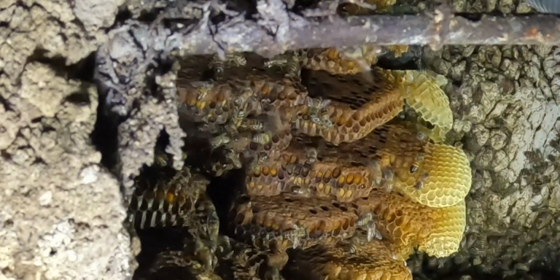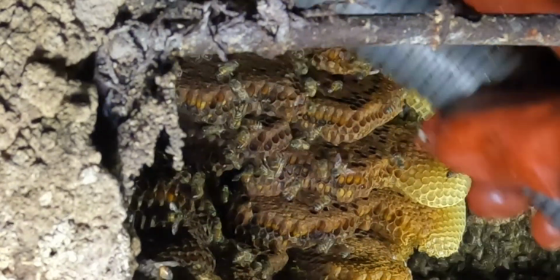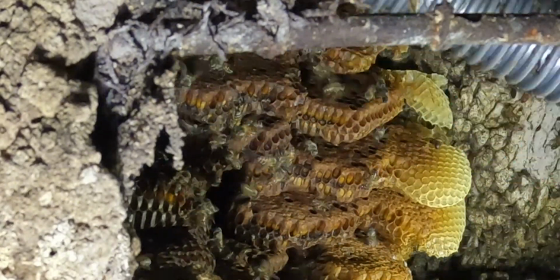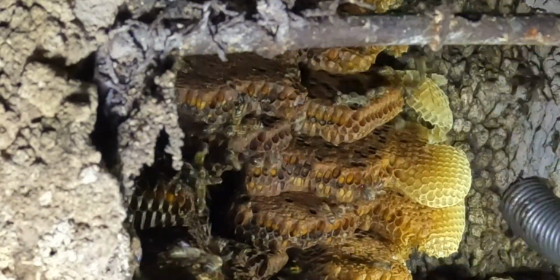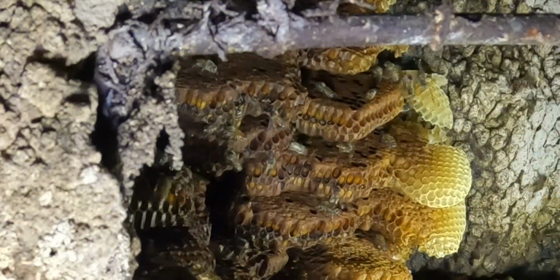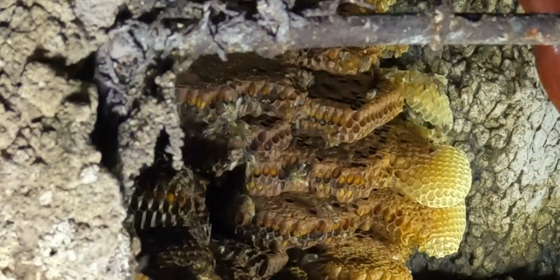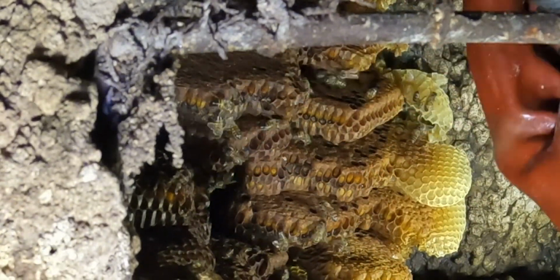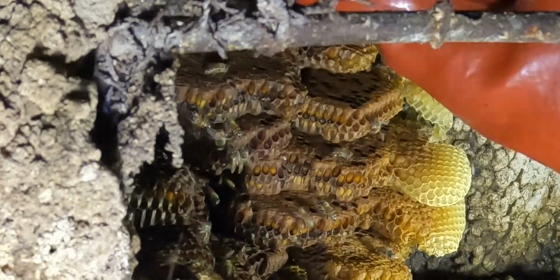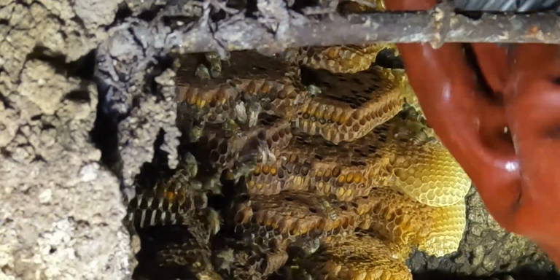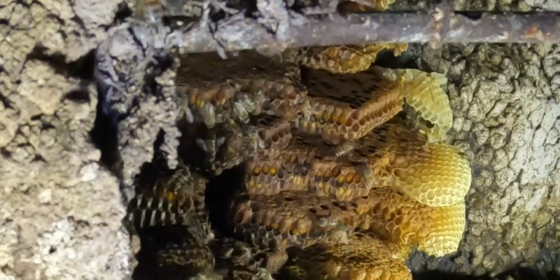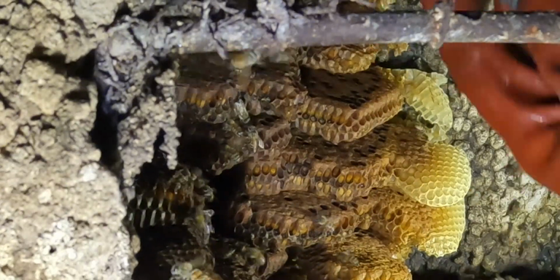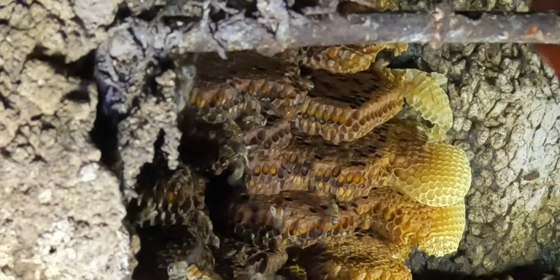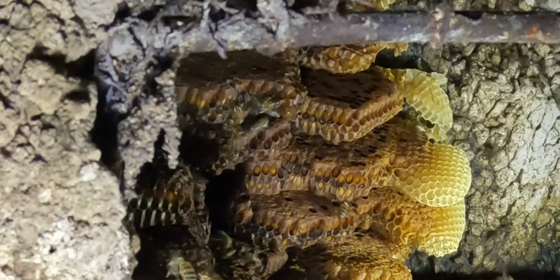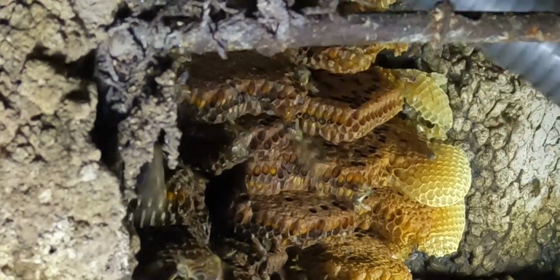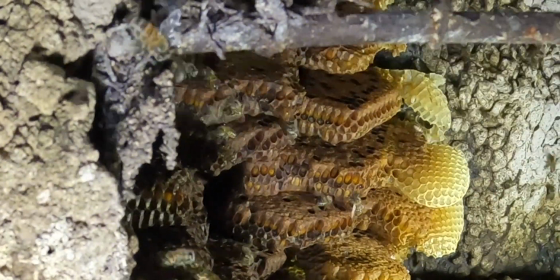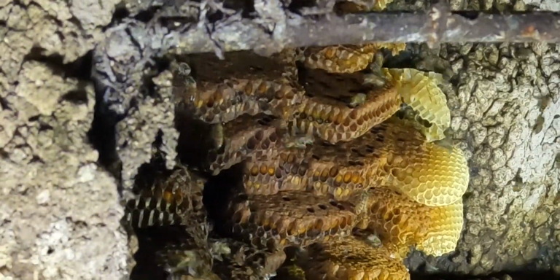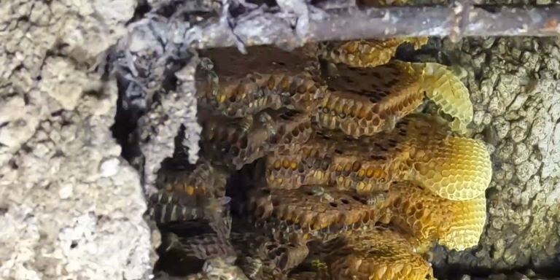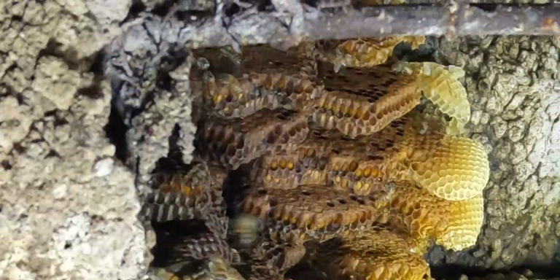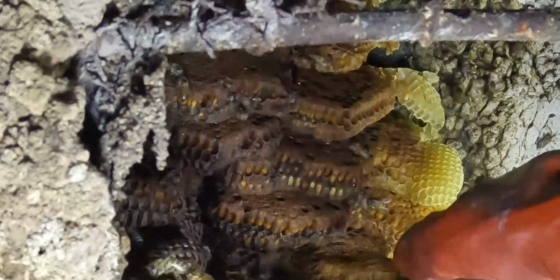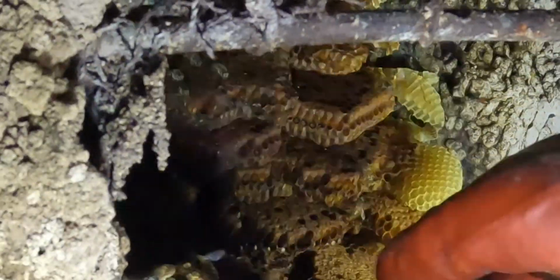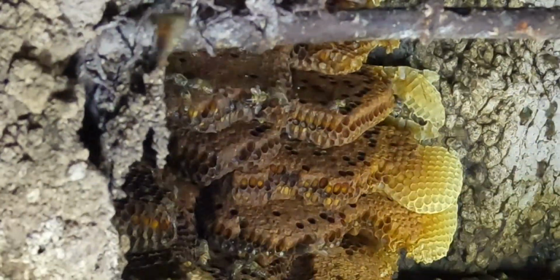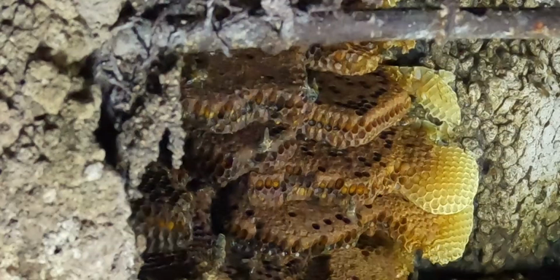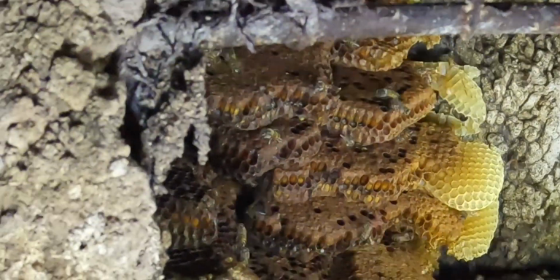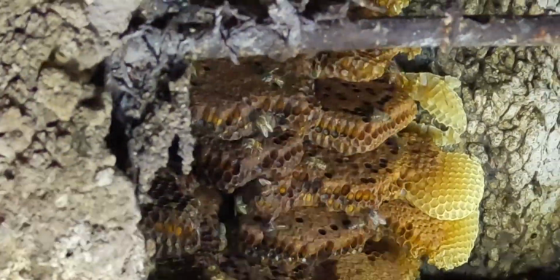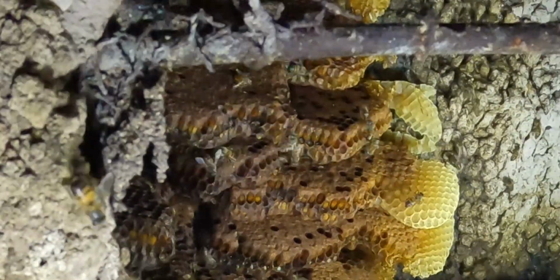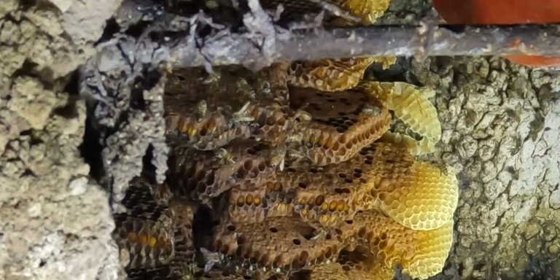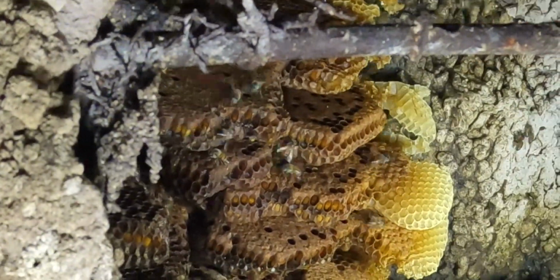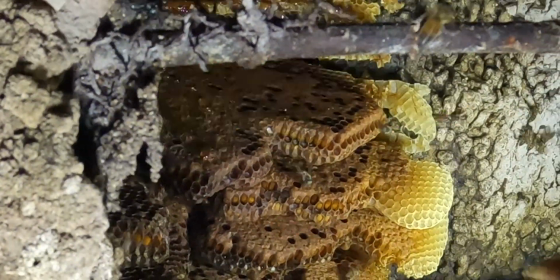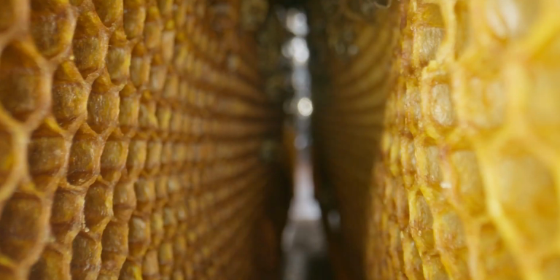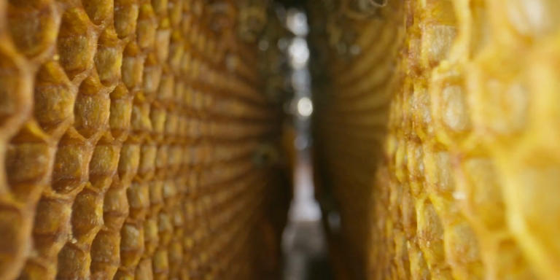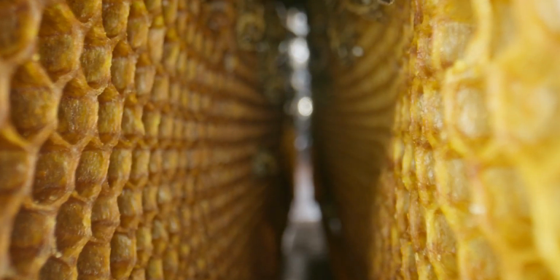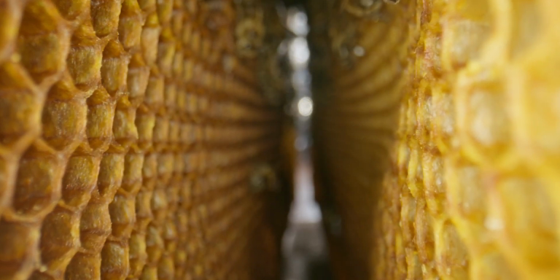In this video we'll be removing bees from the same location for the second time. I'll explain why bees find the same spots in the future after they've been removed, and how you can prevent this from happening.